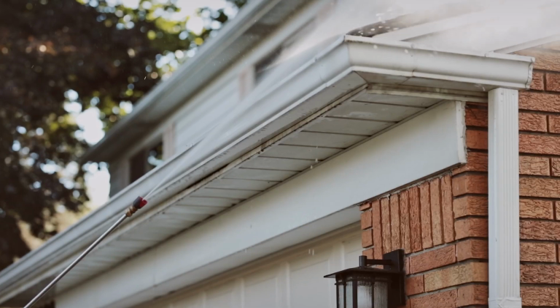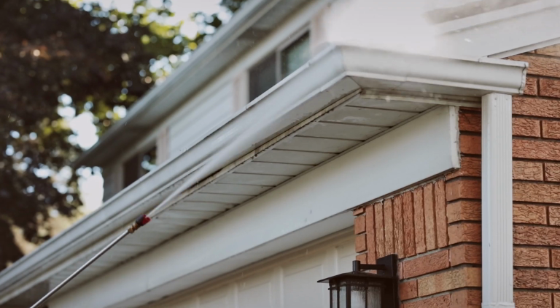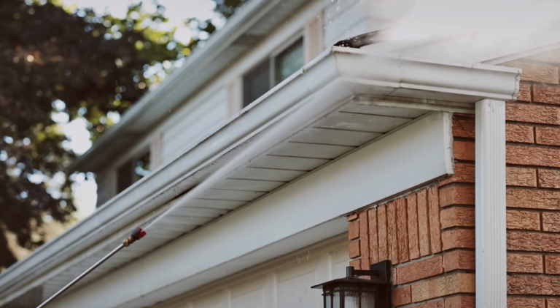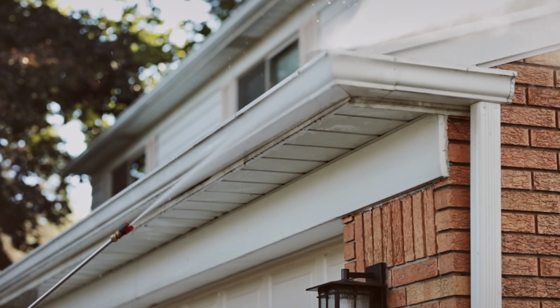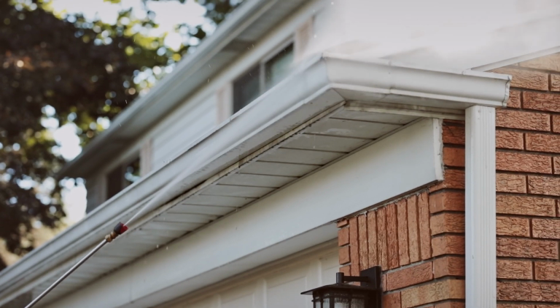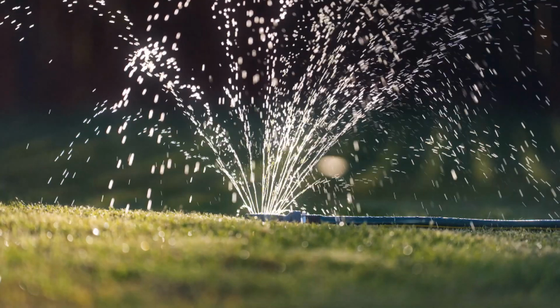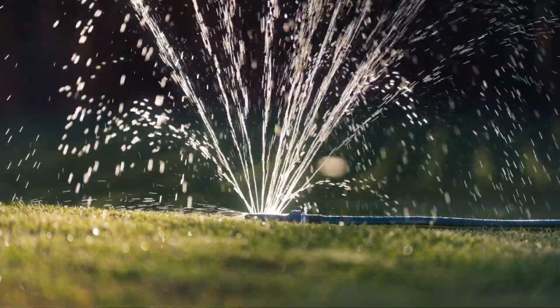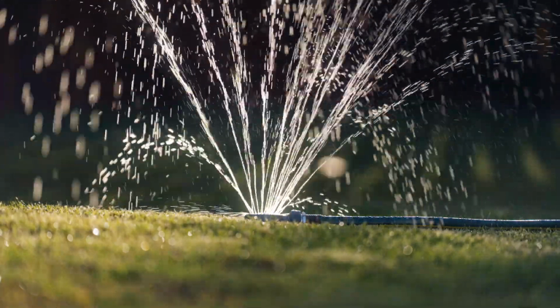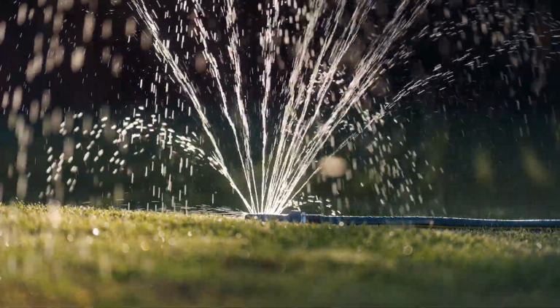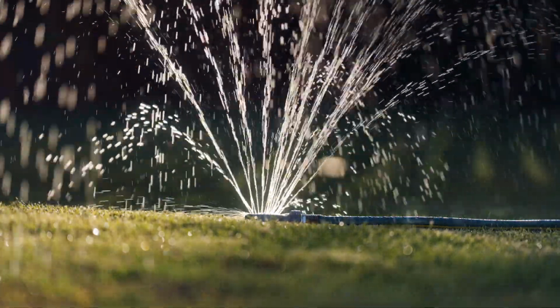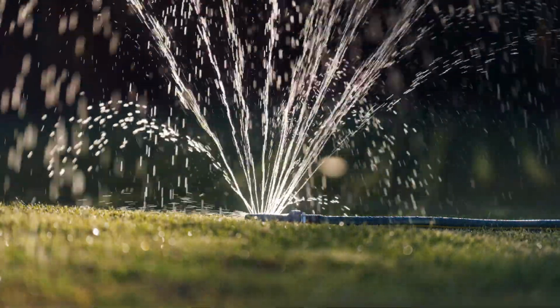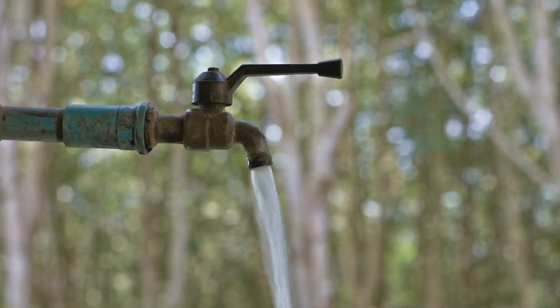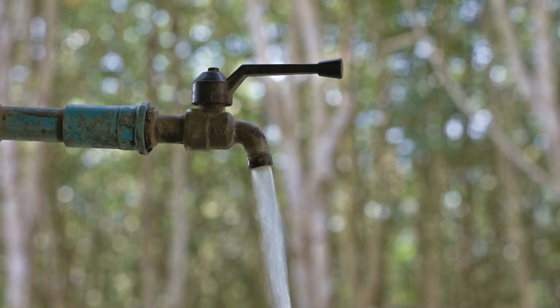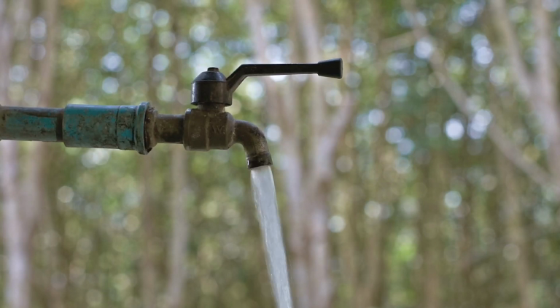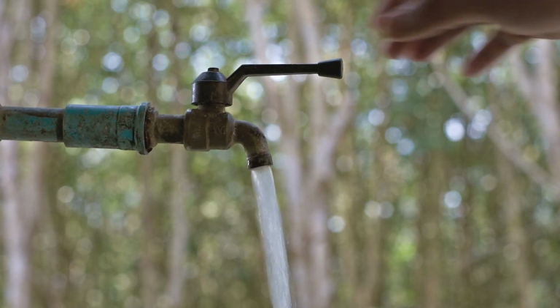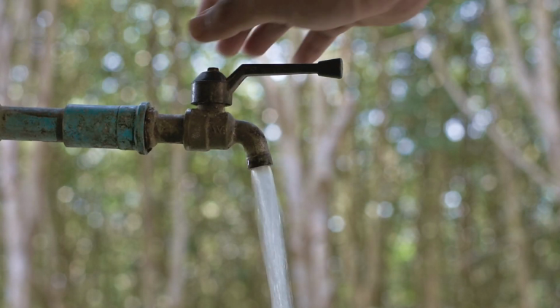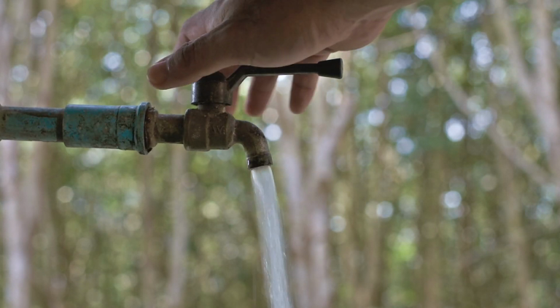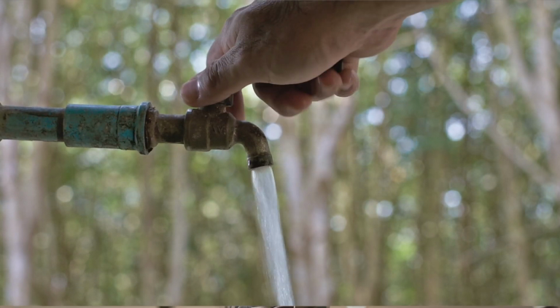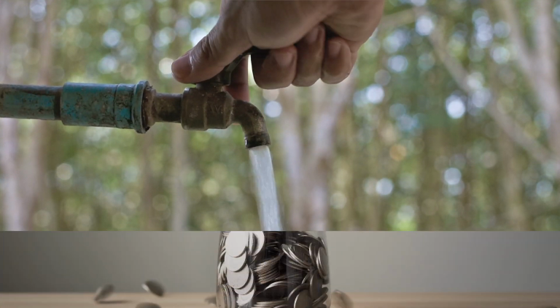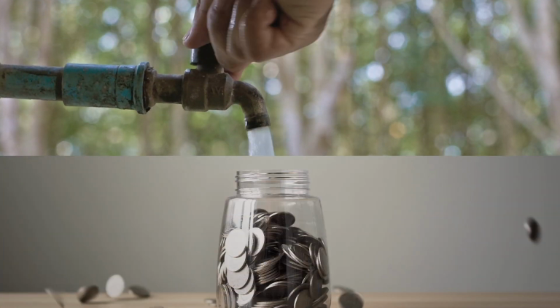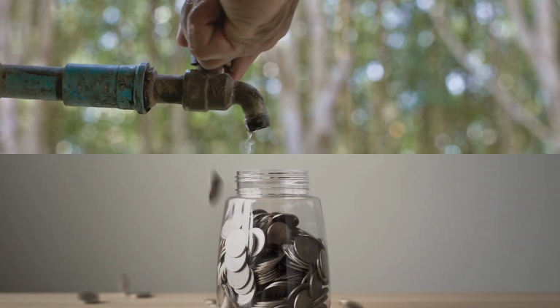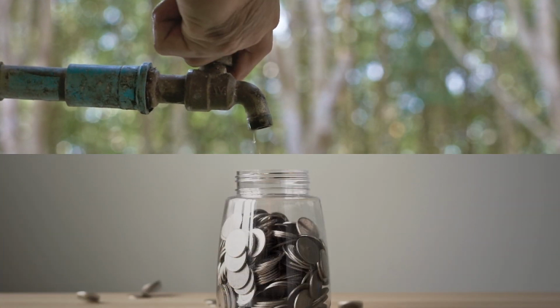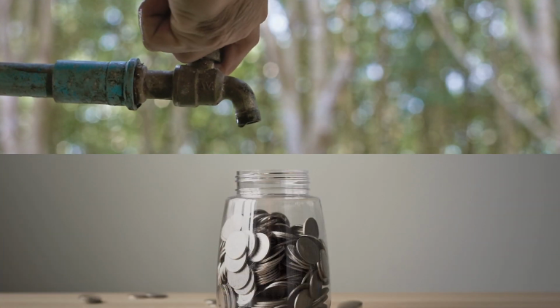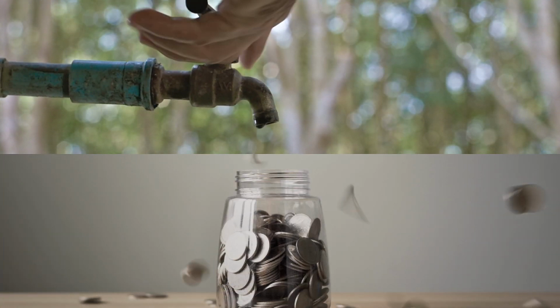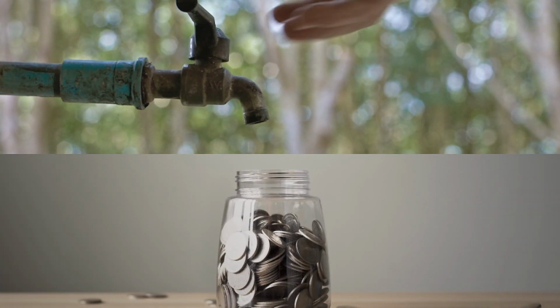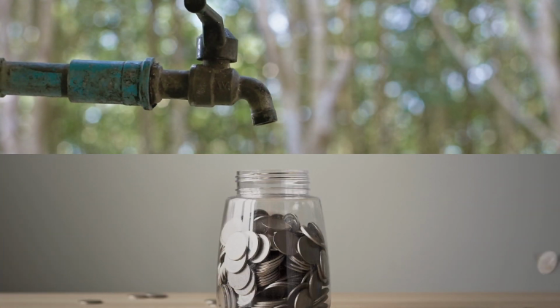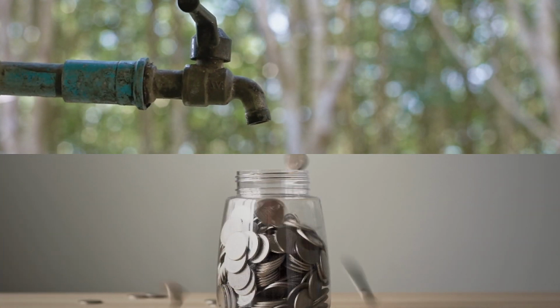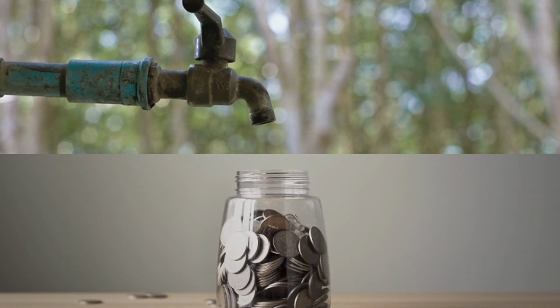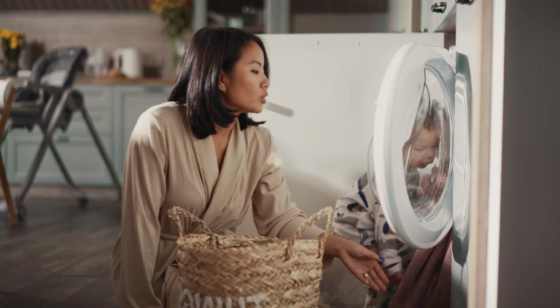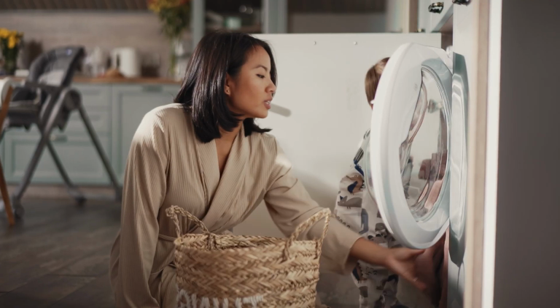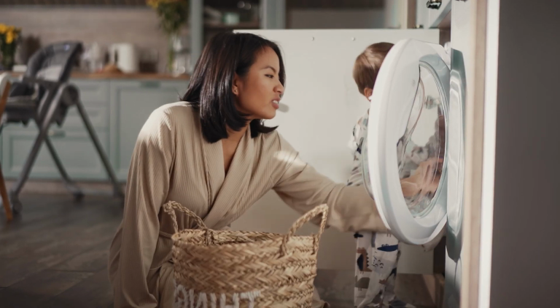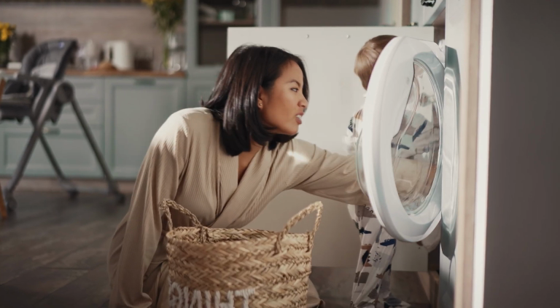With these pumps you can start reducing potable water usage, begin optimising consumption and save money on your water bill. Energy efficiency, creating a more eco-friendly living space.